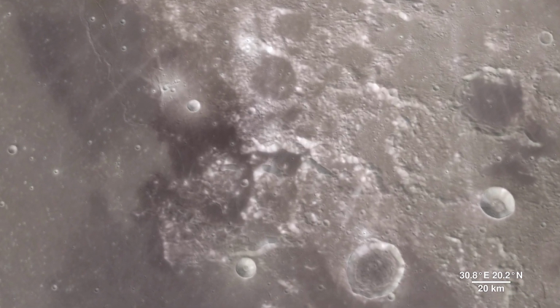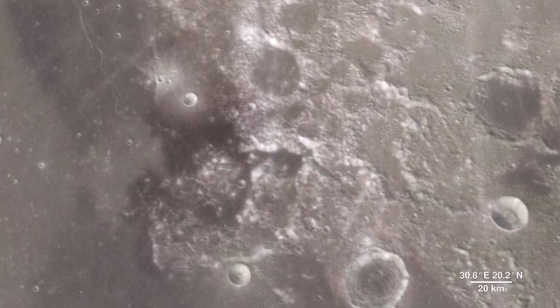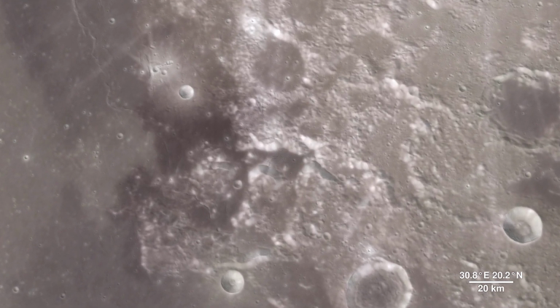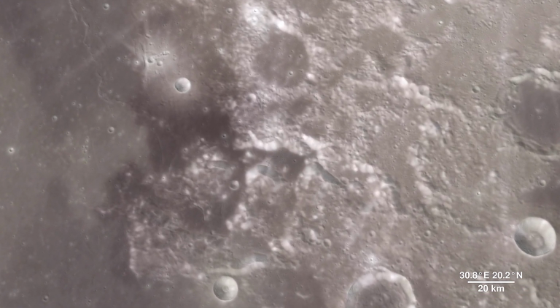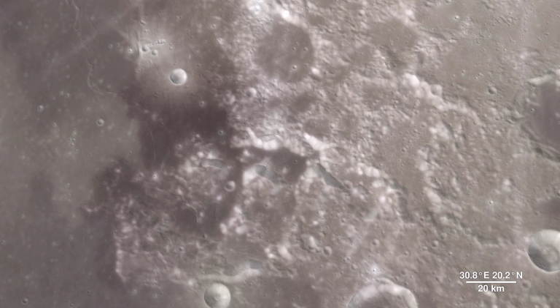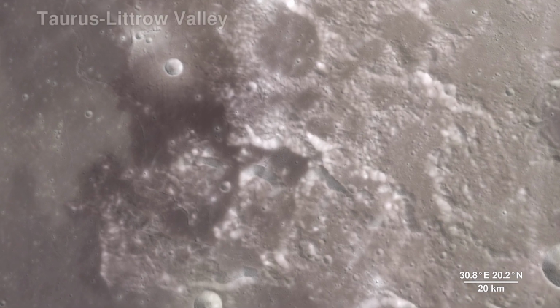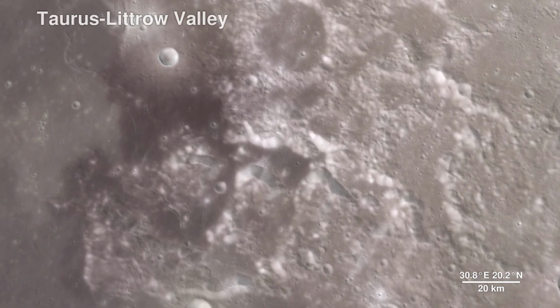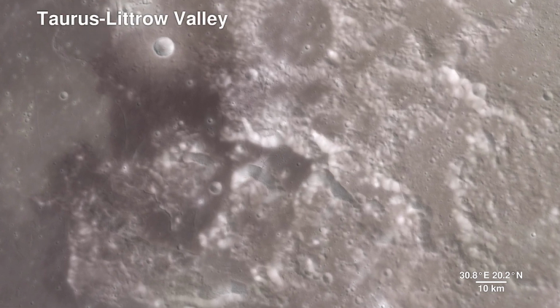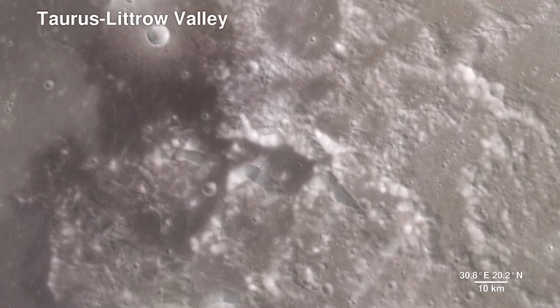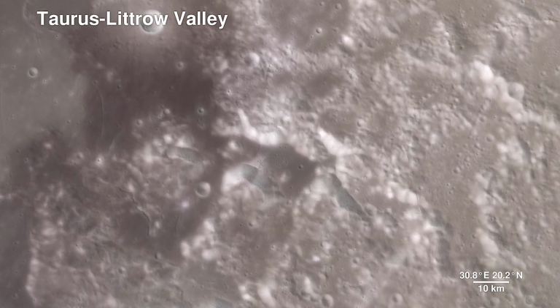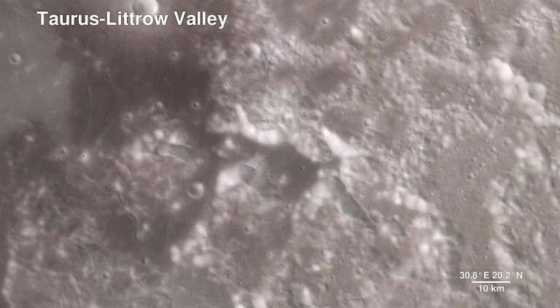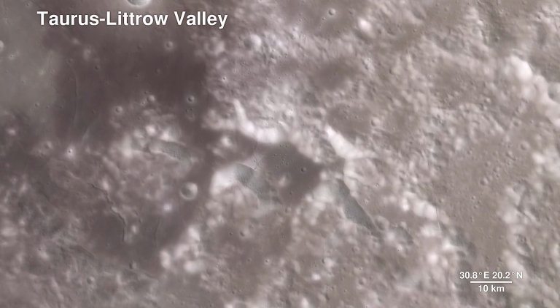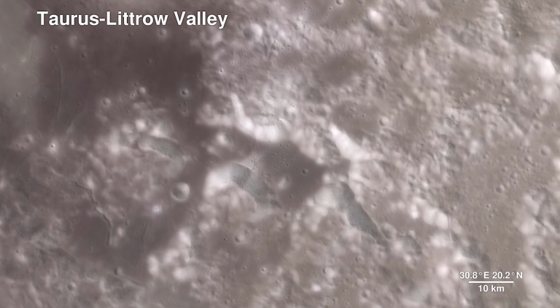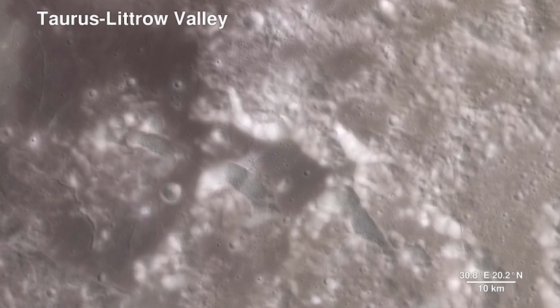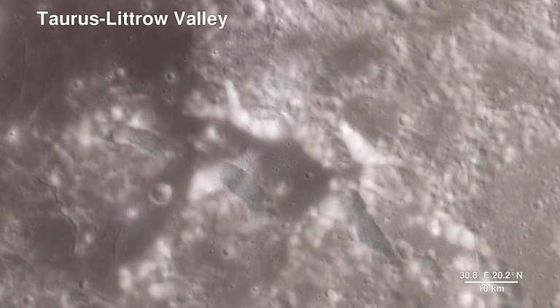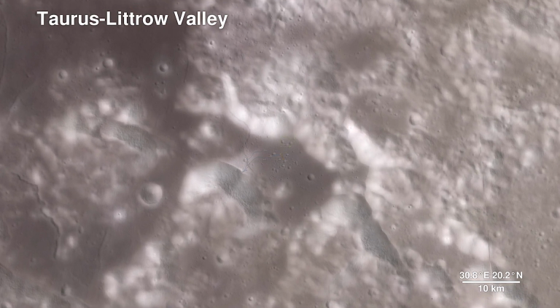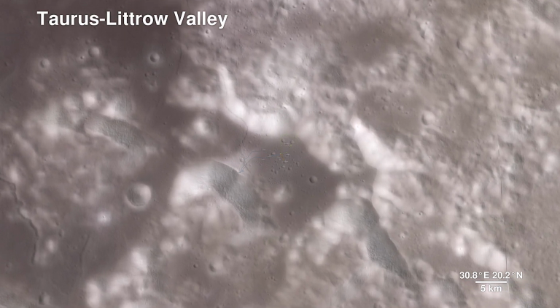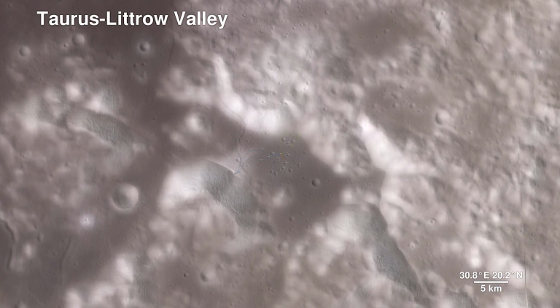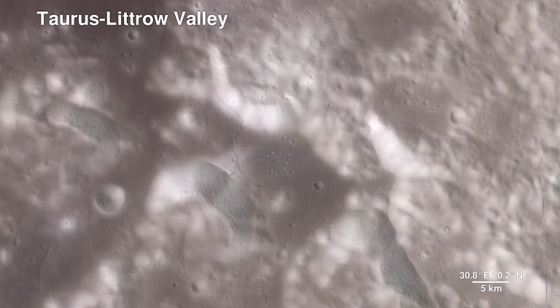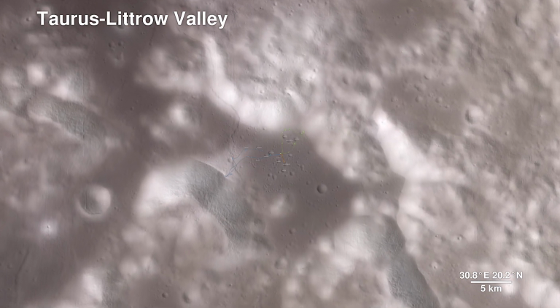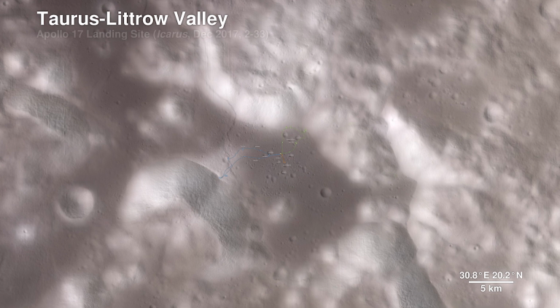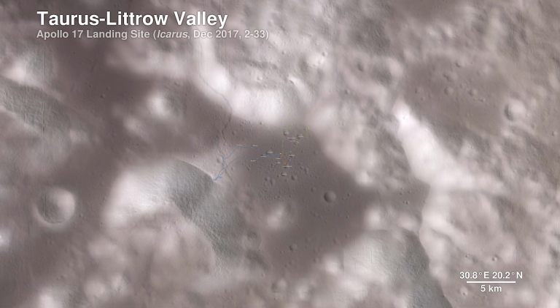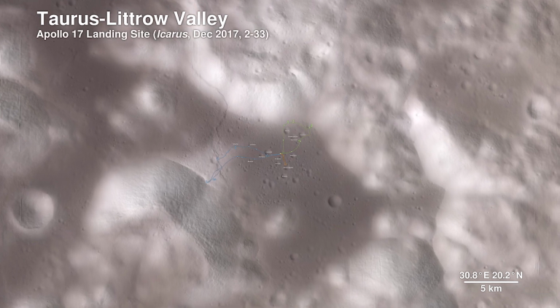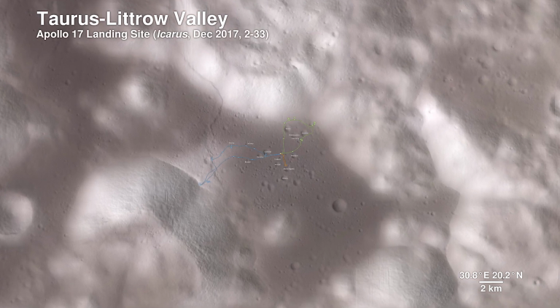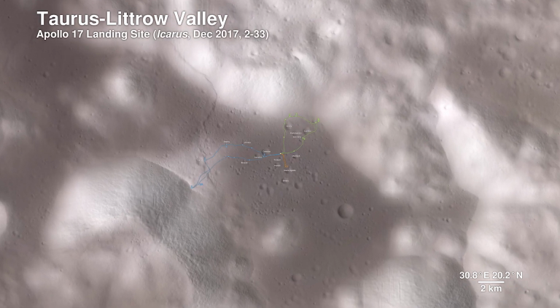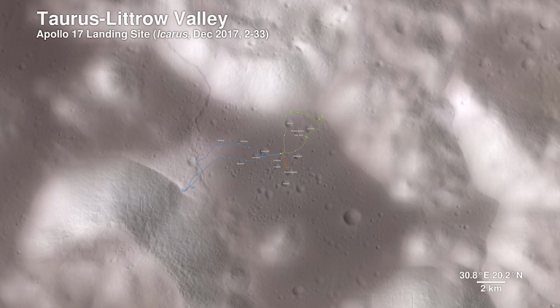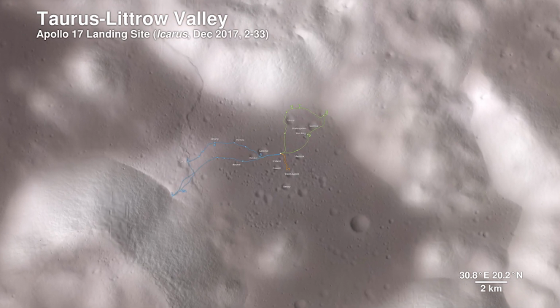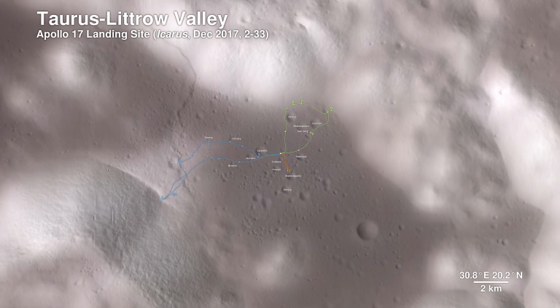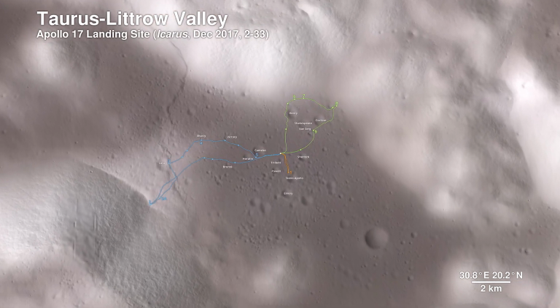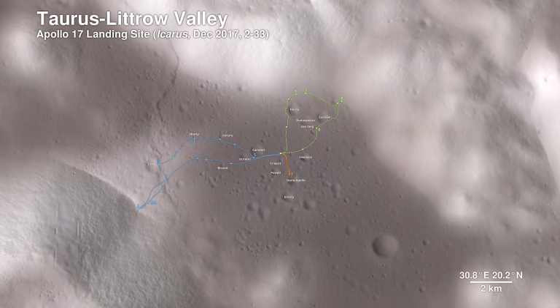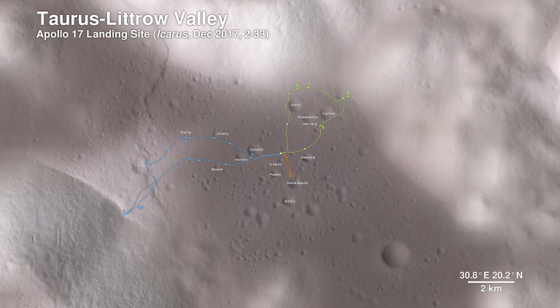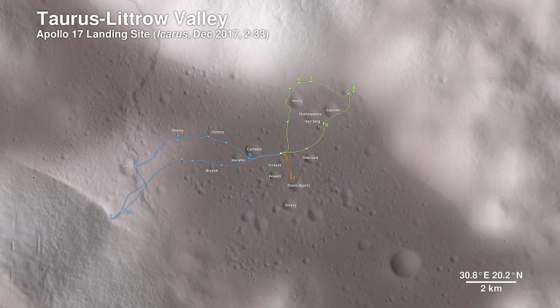Here, we descend to the Apollo 17 landing site in the Taurus Littrow Valley, which is deeper than the Grand Canyon. The path the astronauts took over the course of three days is shown.